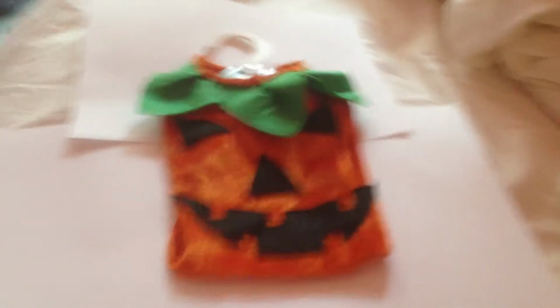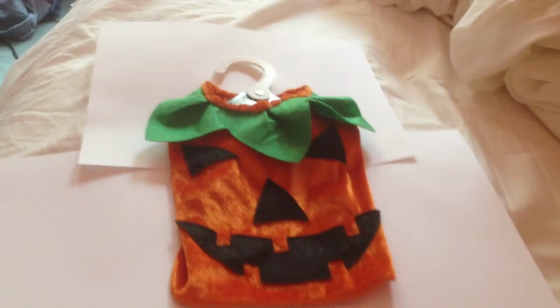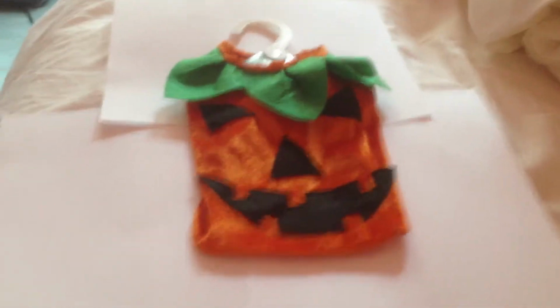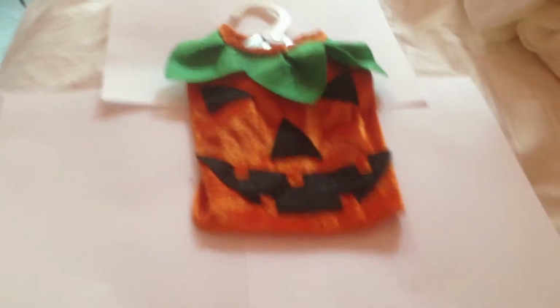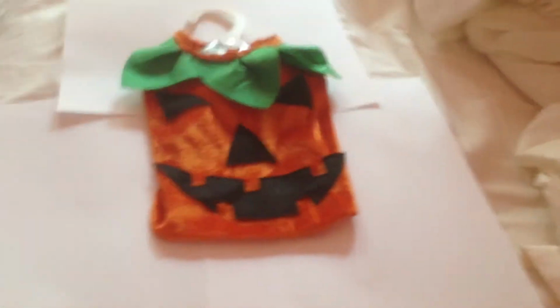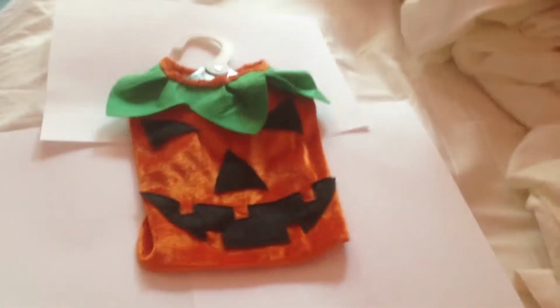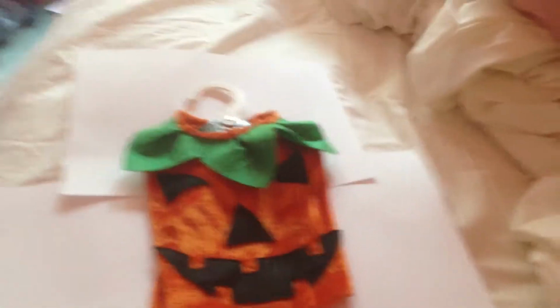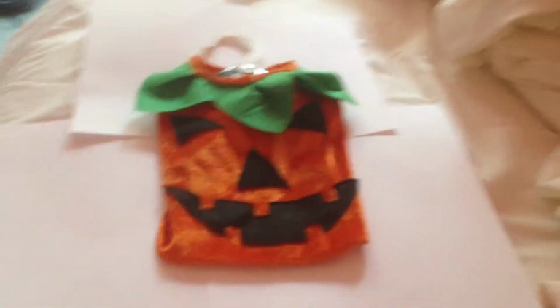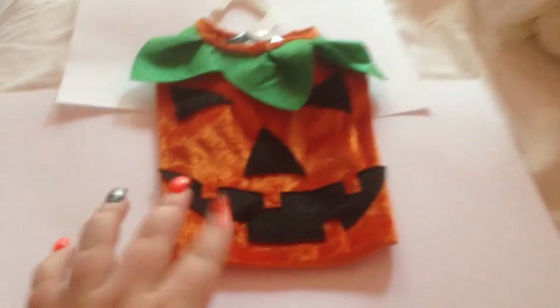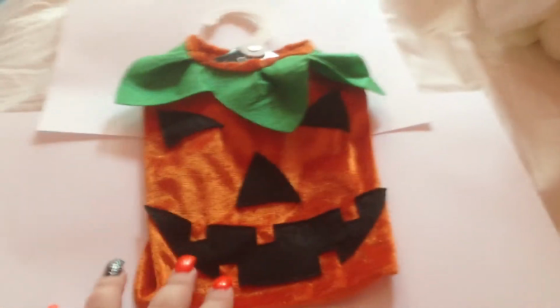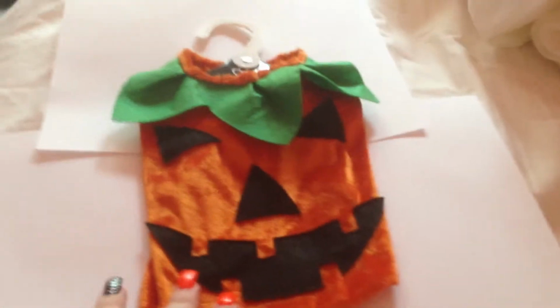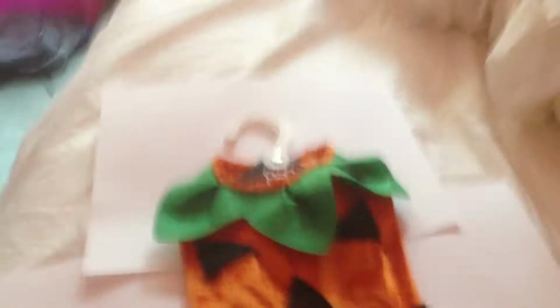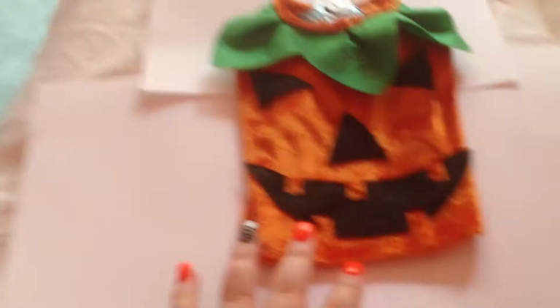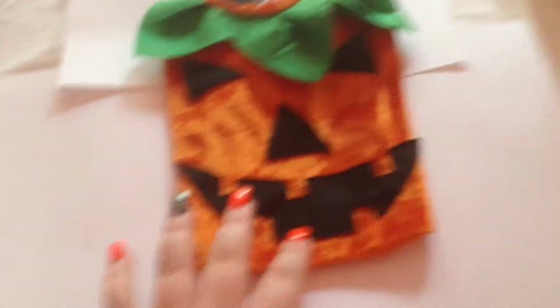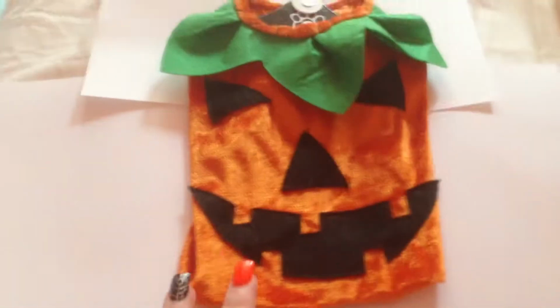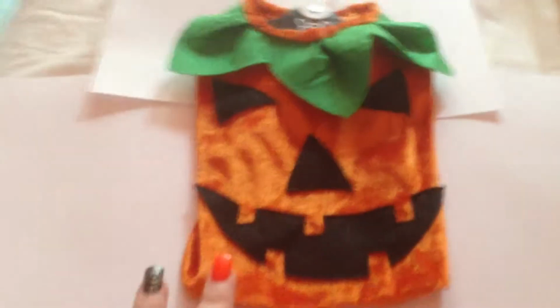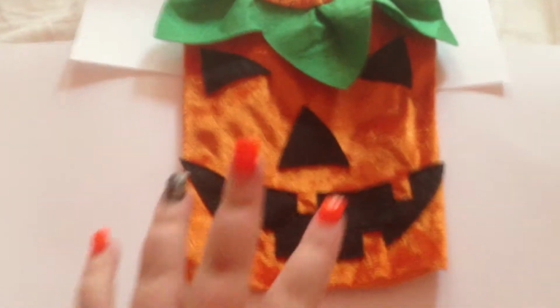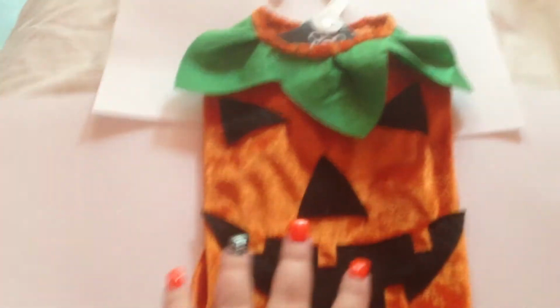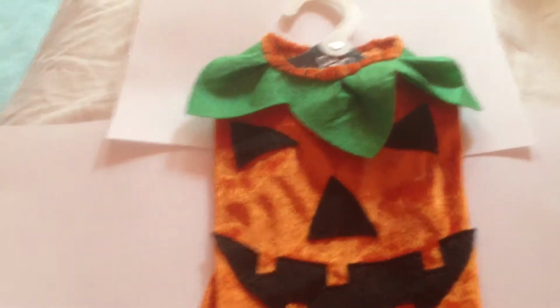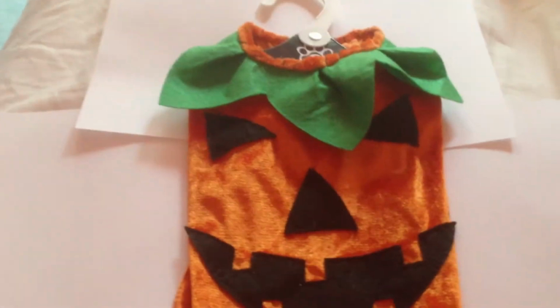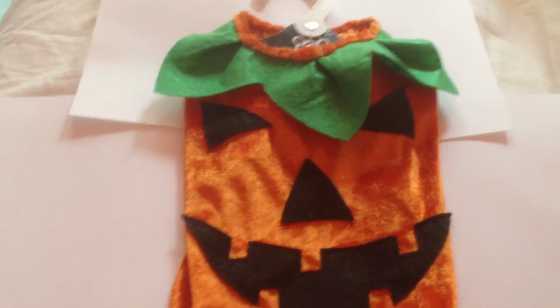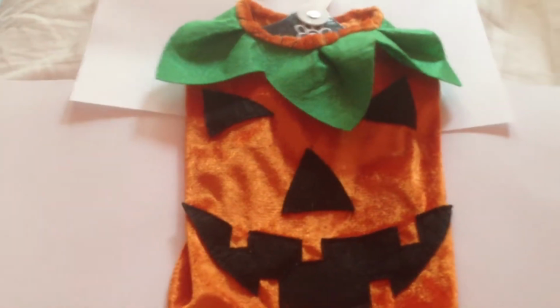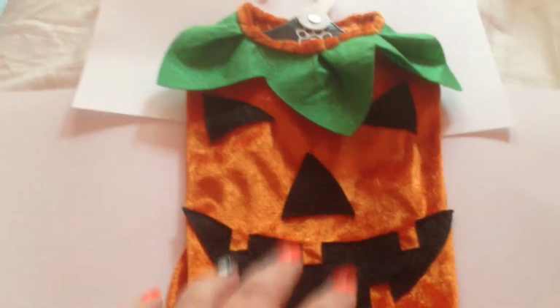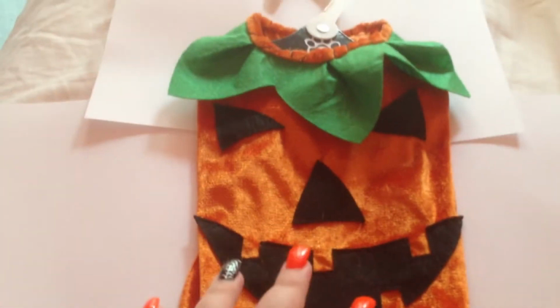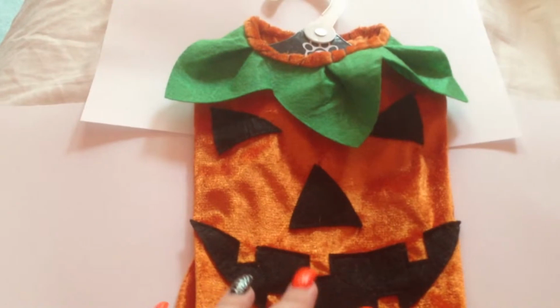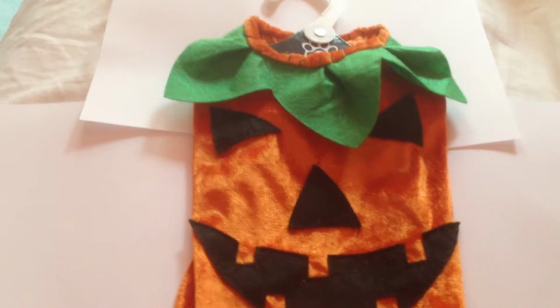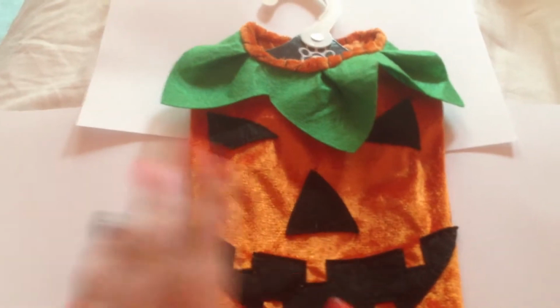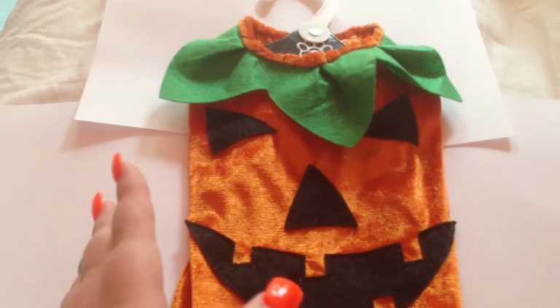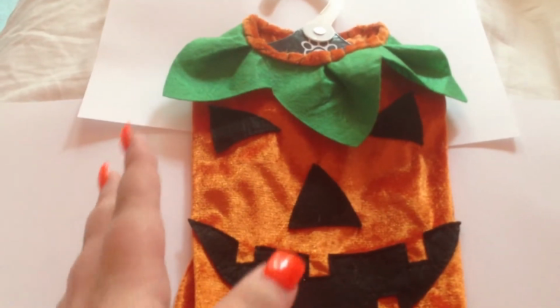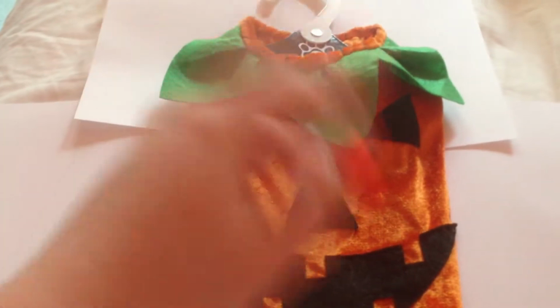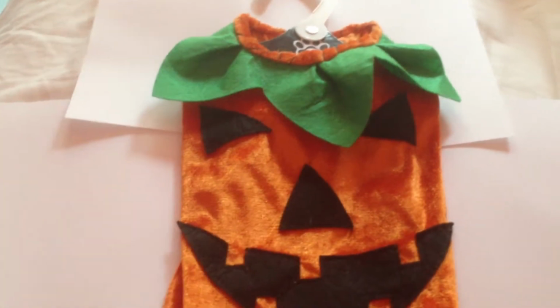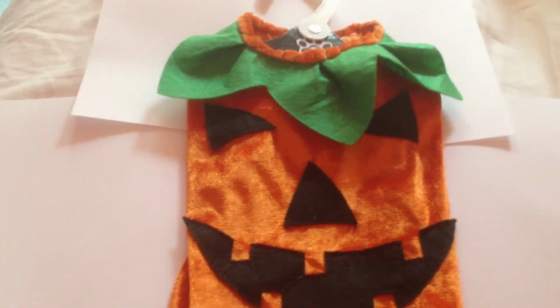Hello, welcome to Pumpkin Patch. Today this is my dog's costume — he's gonna be a pumpkin. I bought this at Christmas Tree Shop and then I went to my grandma's house to try it on him.